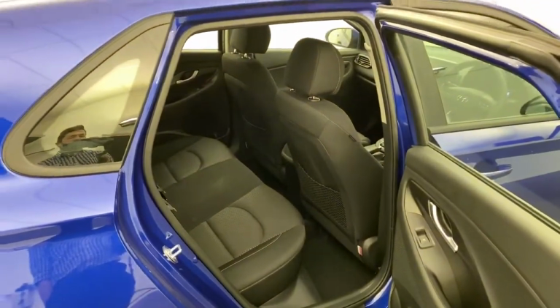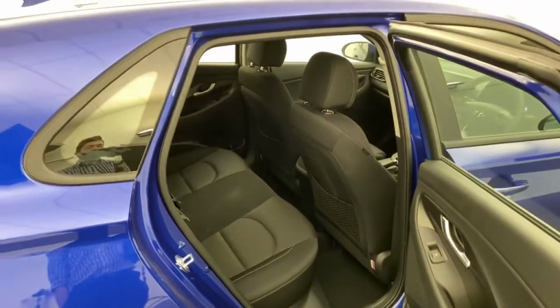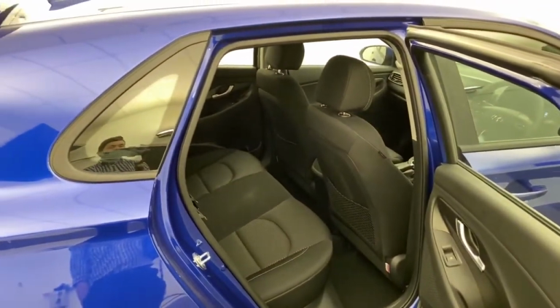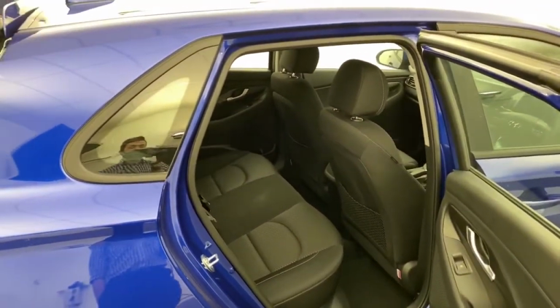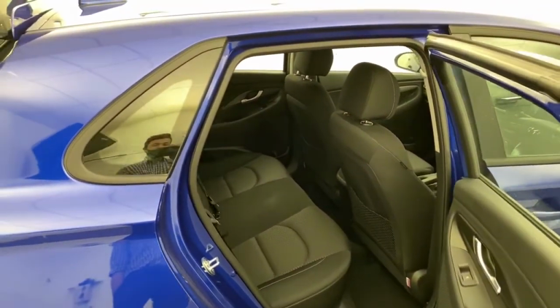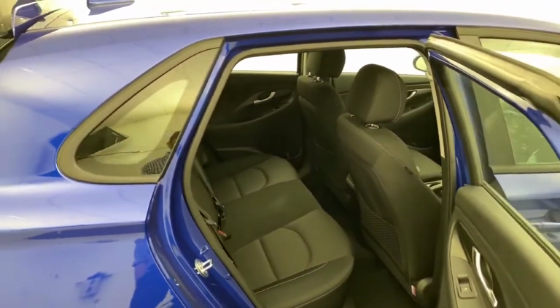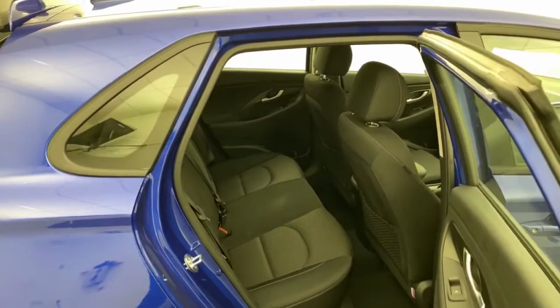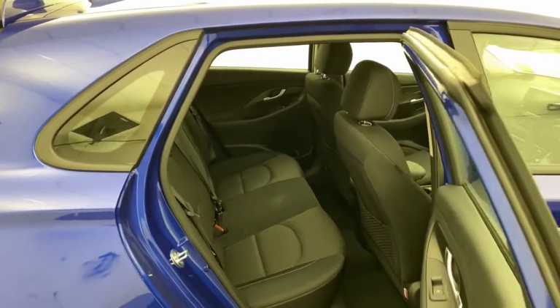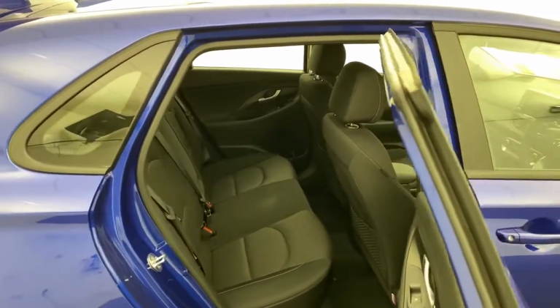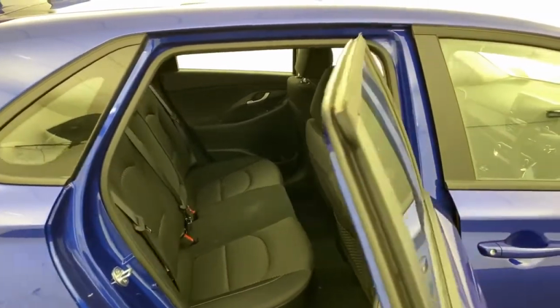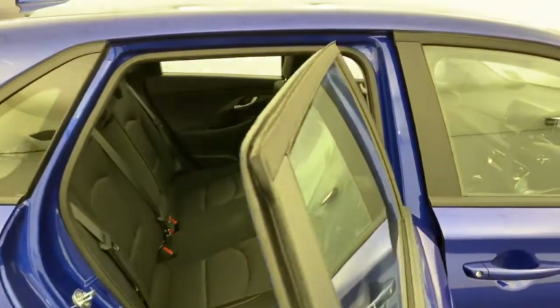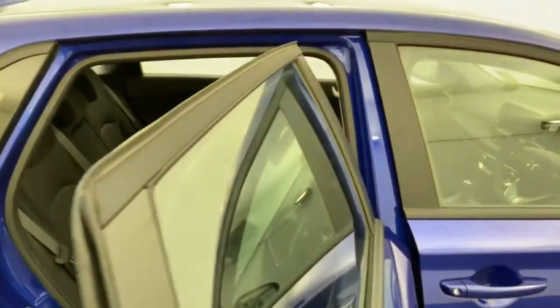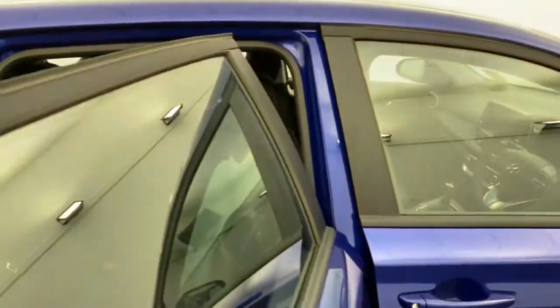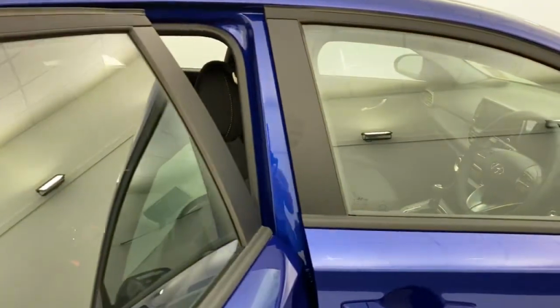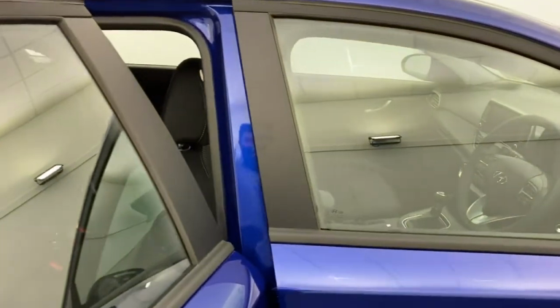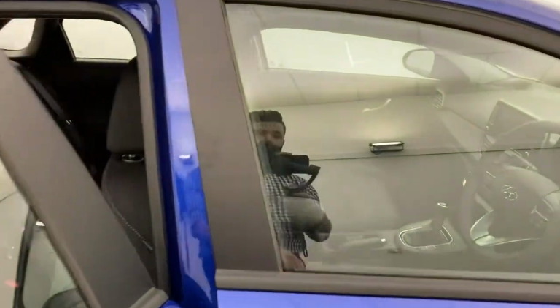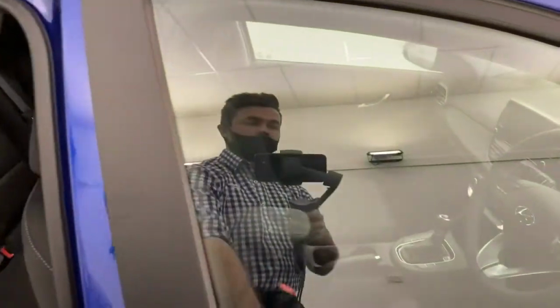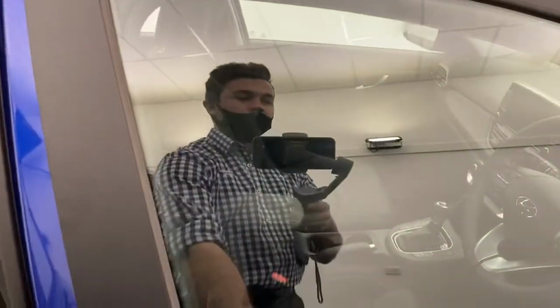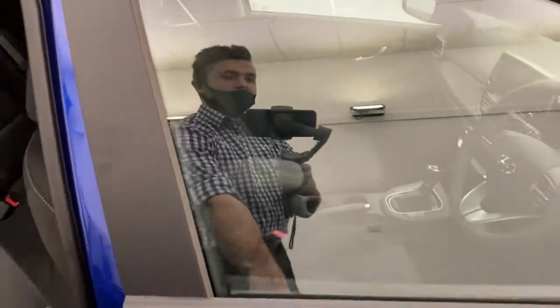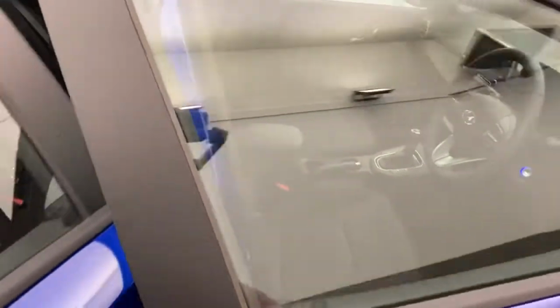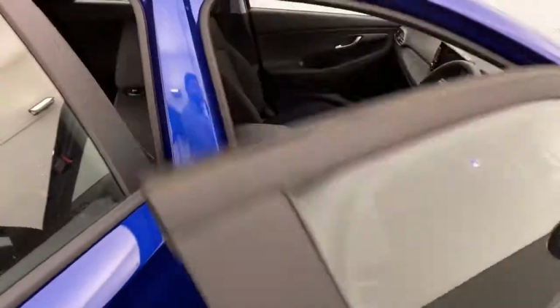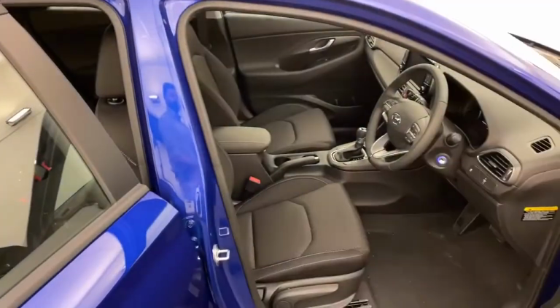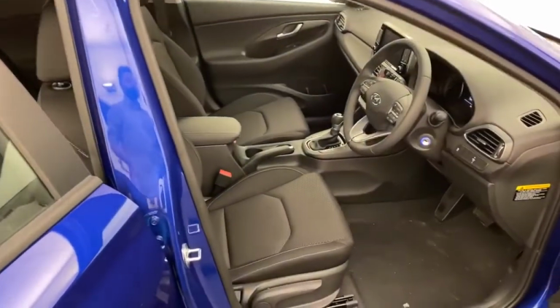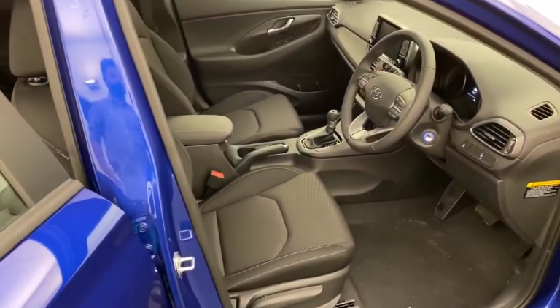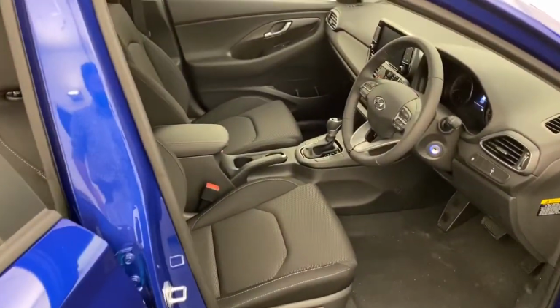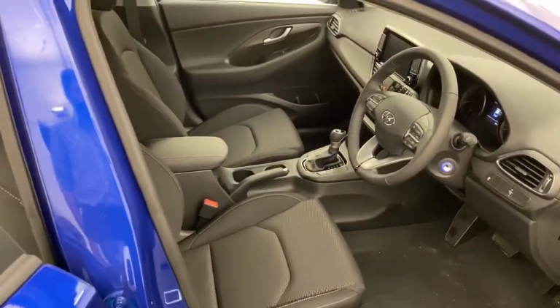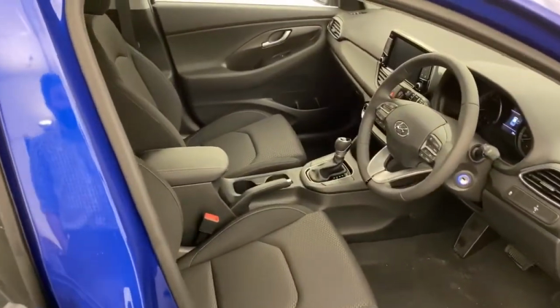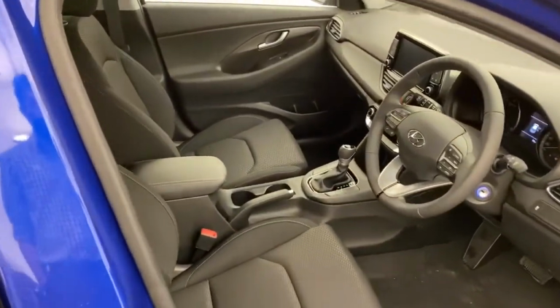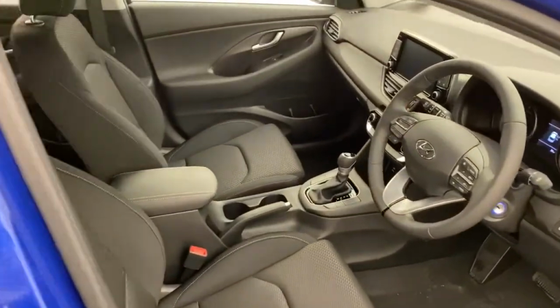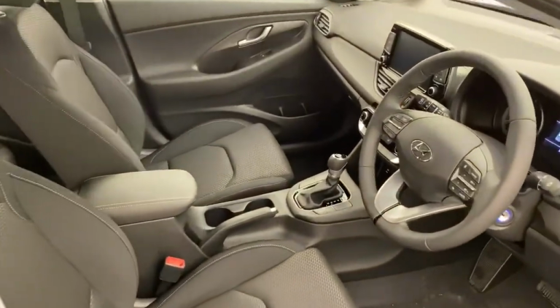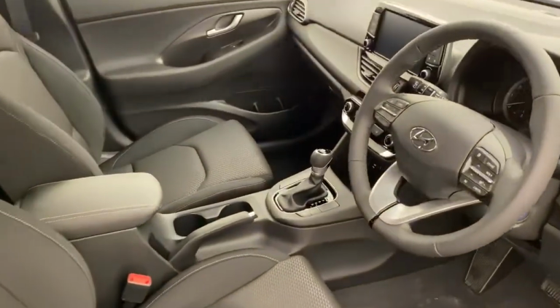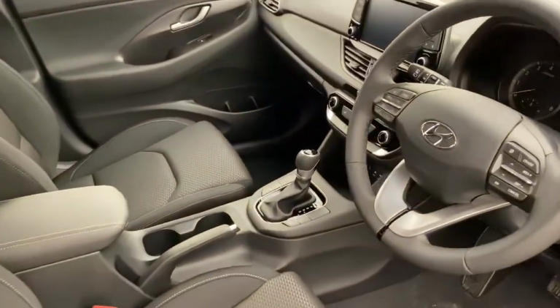There are three ISOFIX anchorage points across the rear, so plenty of room for you and the kids. You also get pockets on the back of the passenger and driver's seat too.